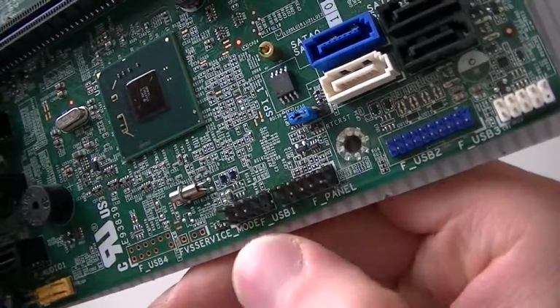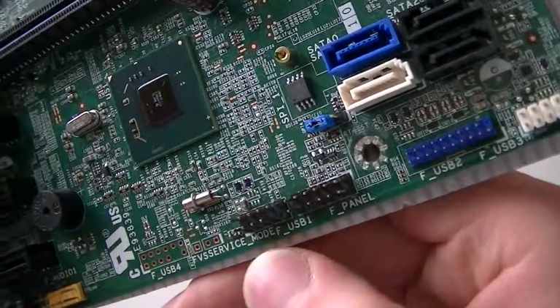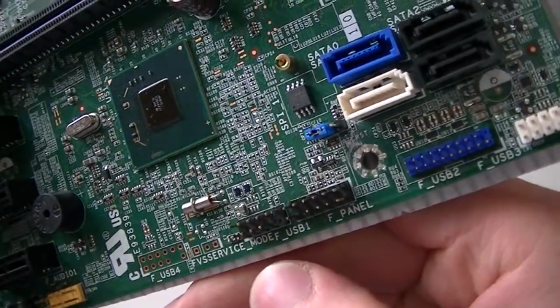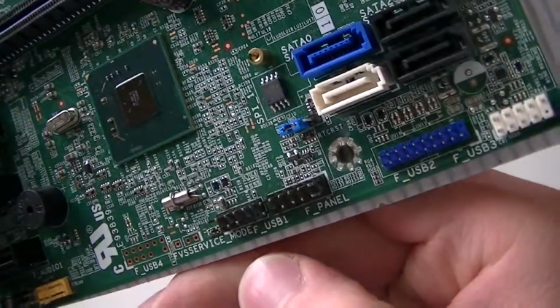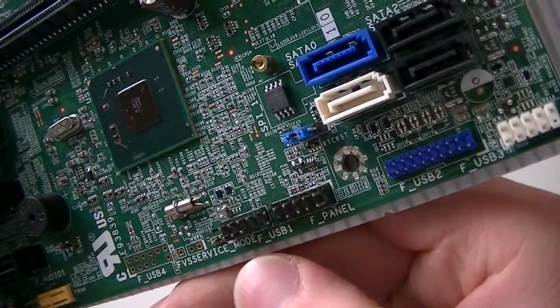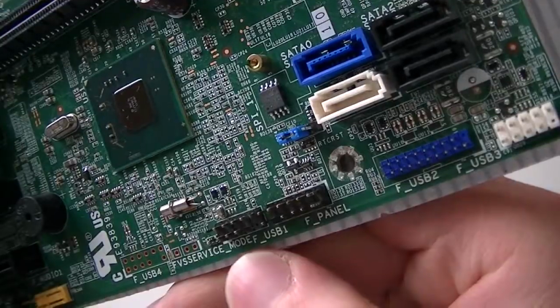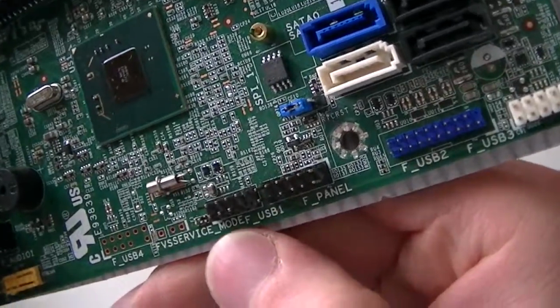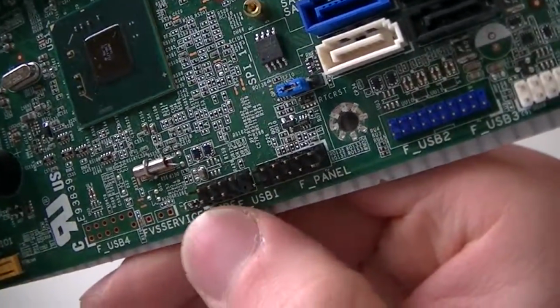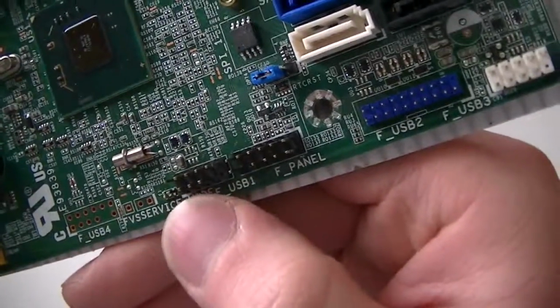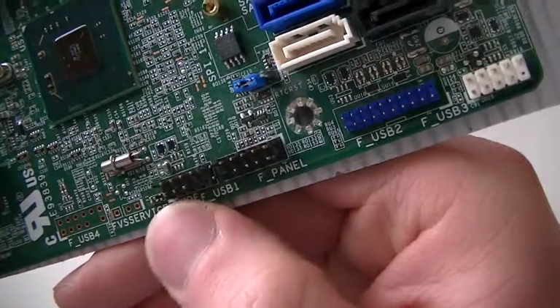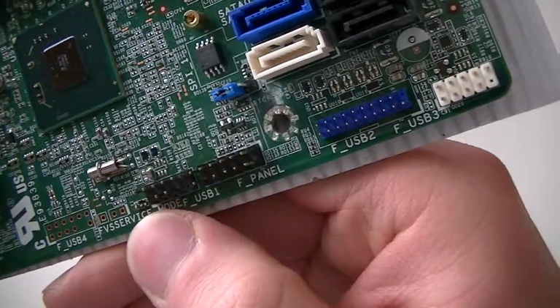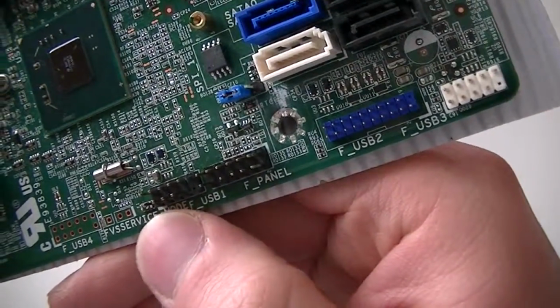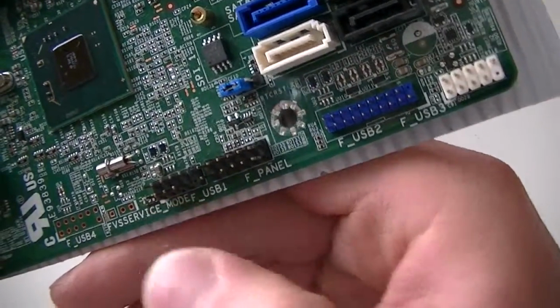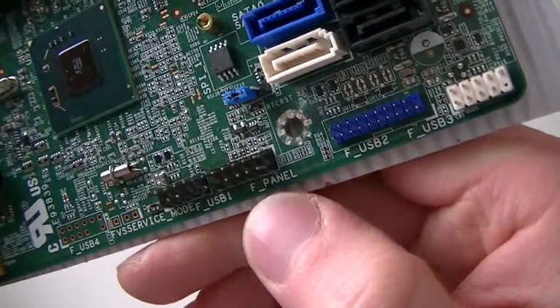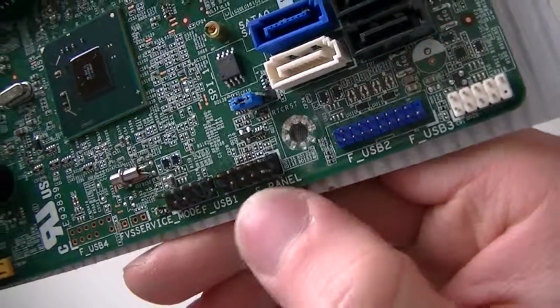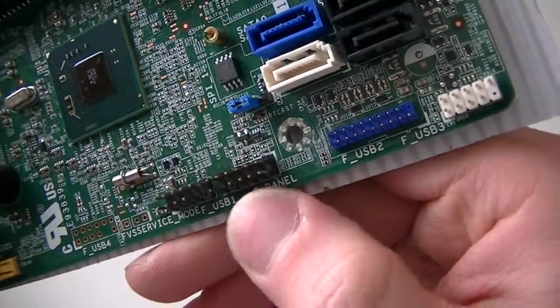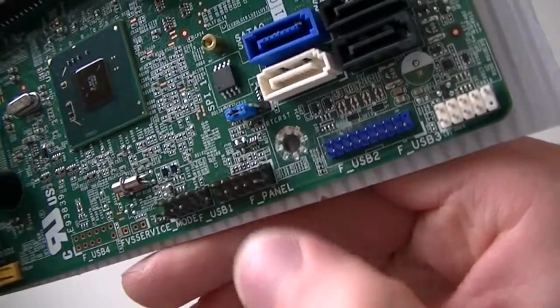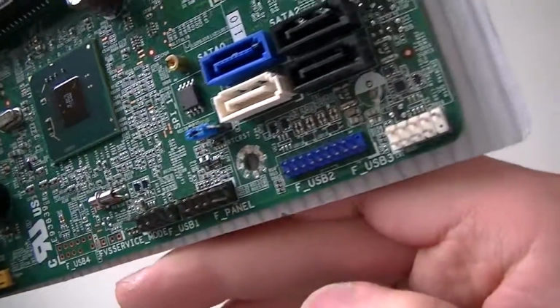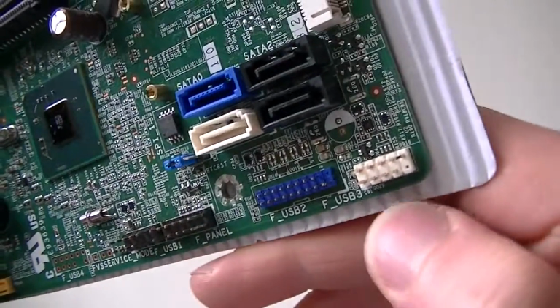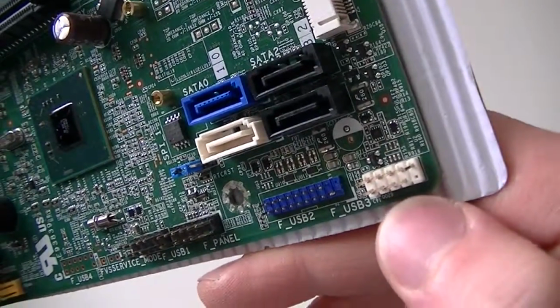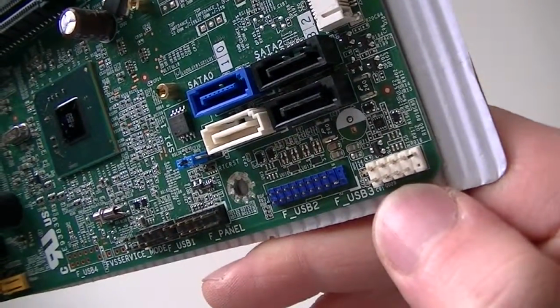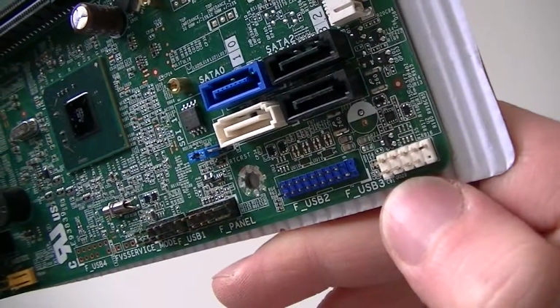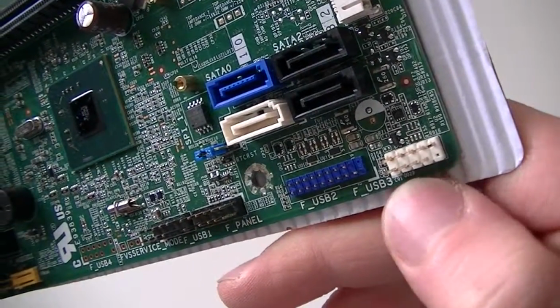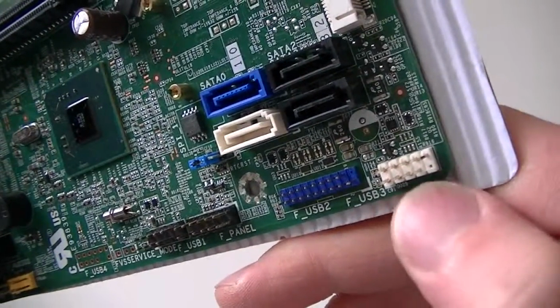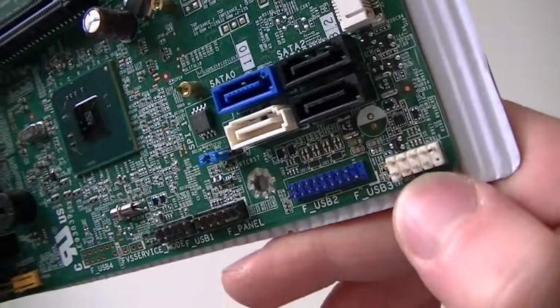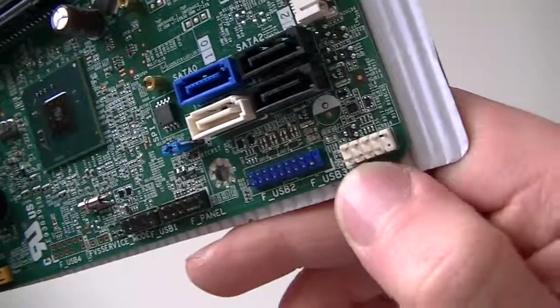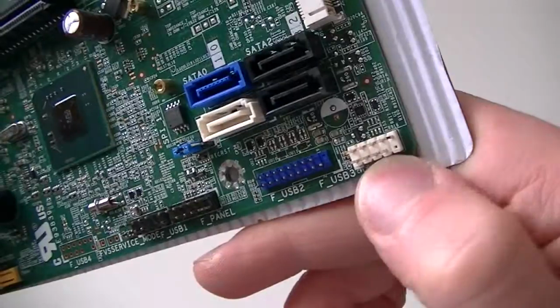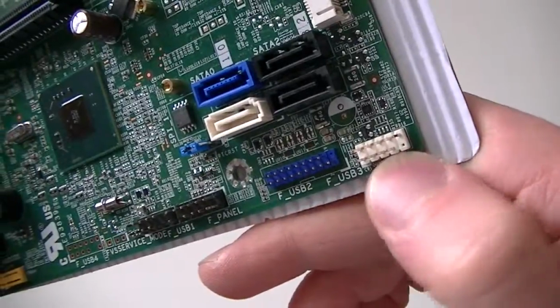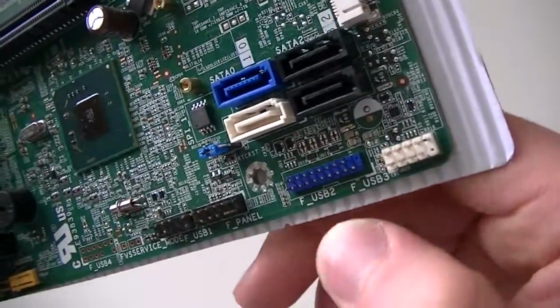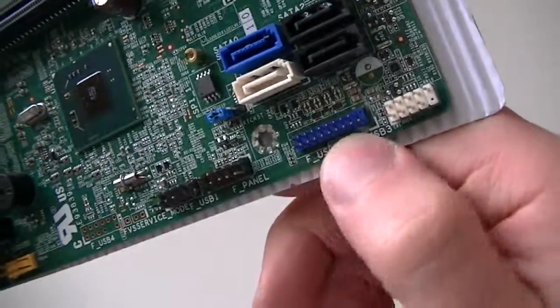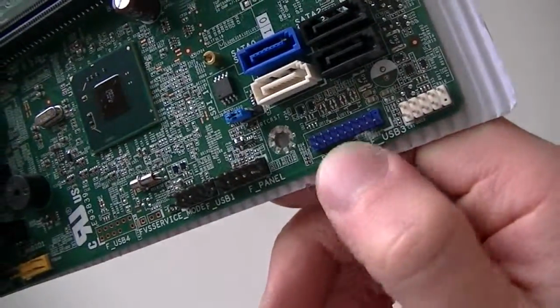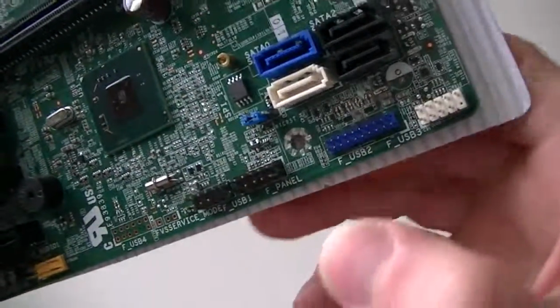Okay it's only one, hold on let's see — USB header right there. Okay, and this is the front panel right there. This must be USB 2.0 header right there, and USB 3.0 header here.